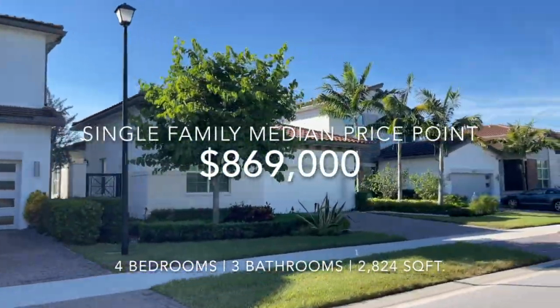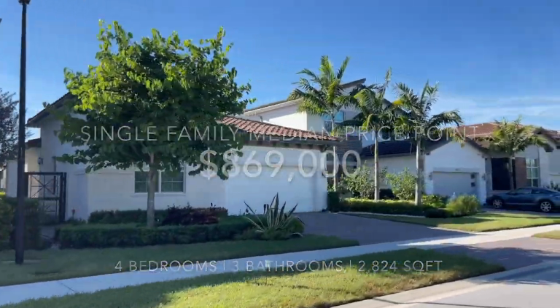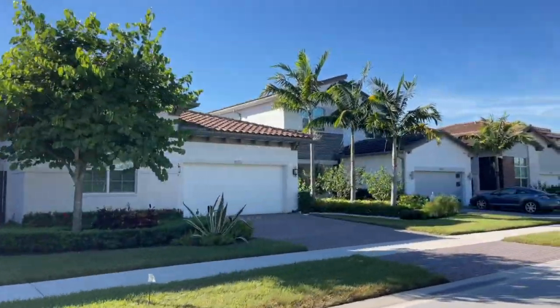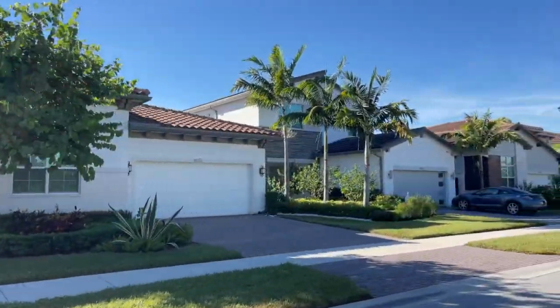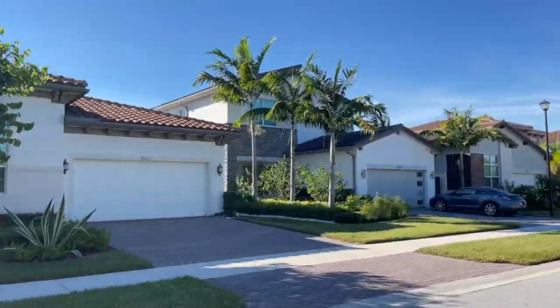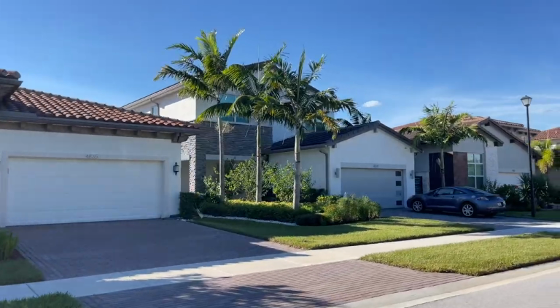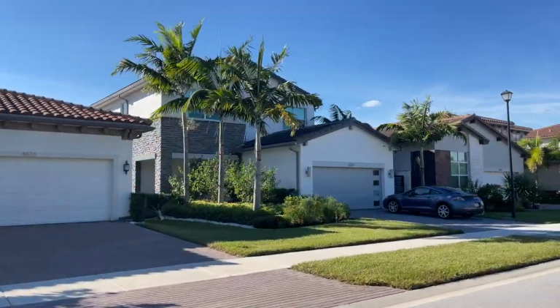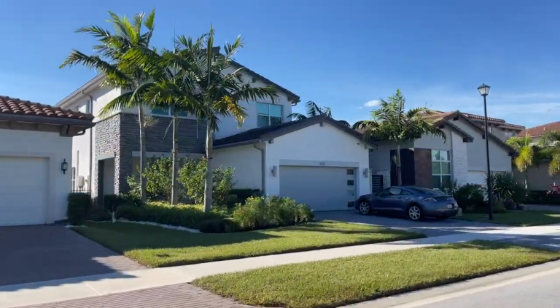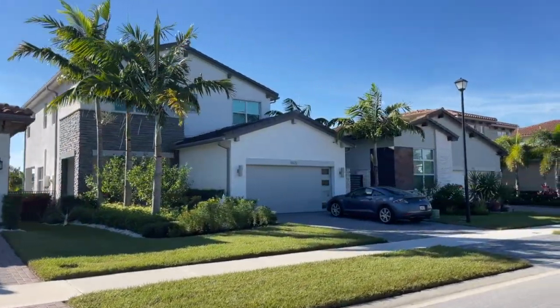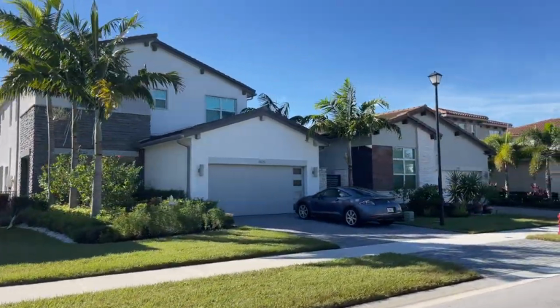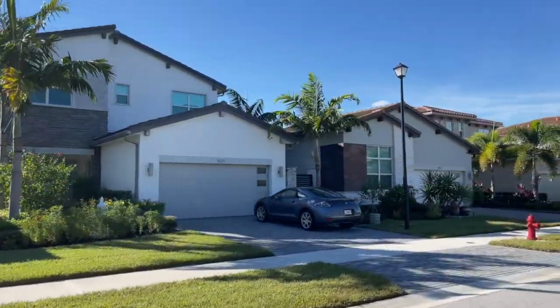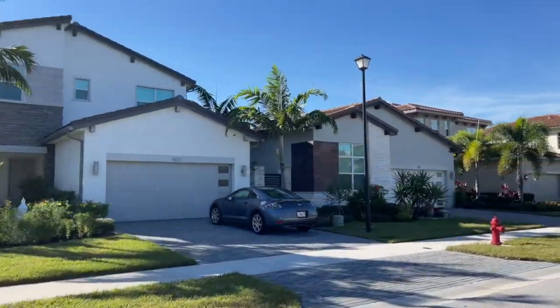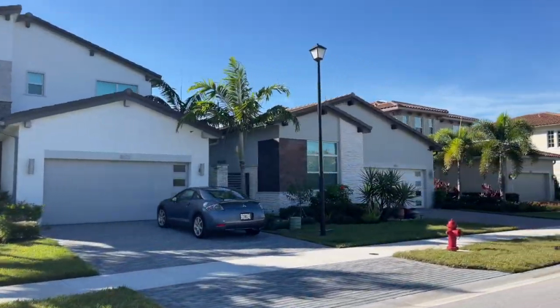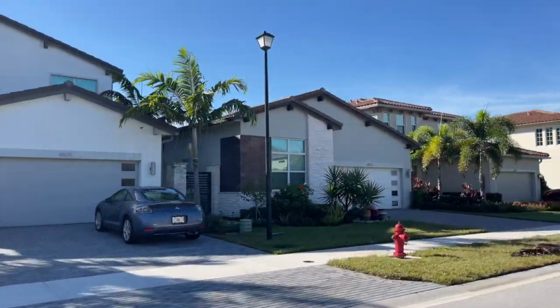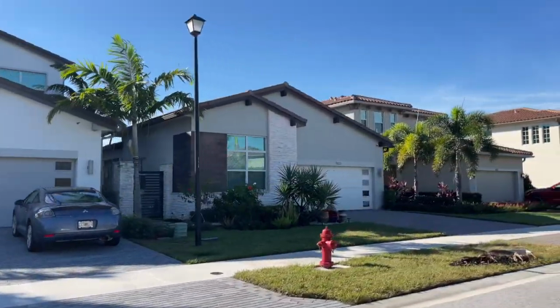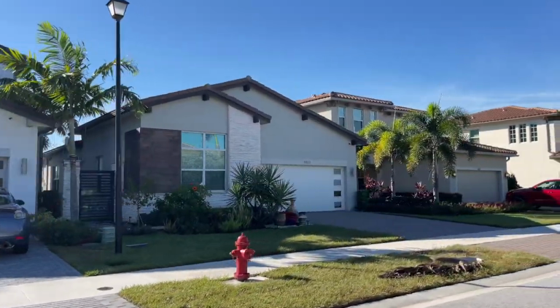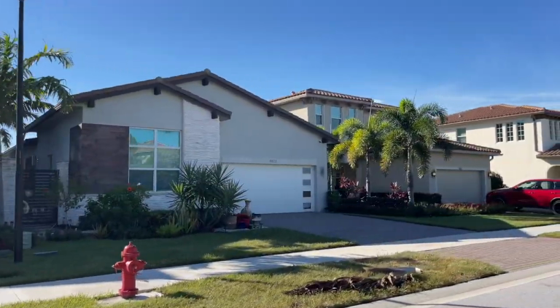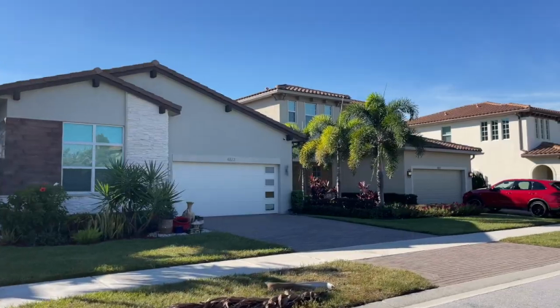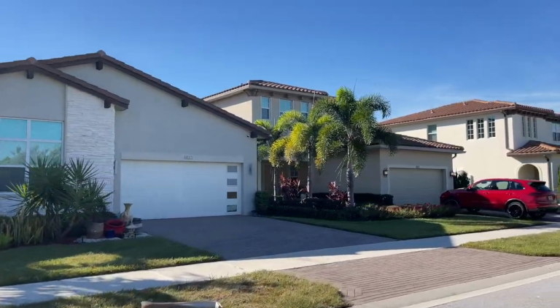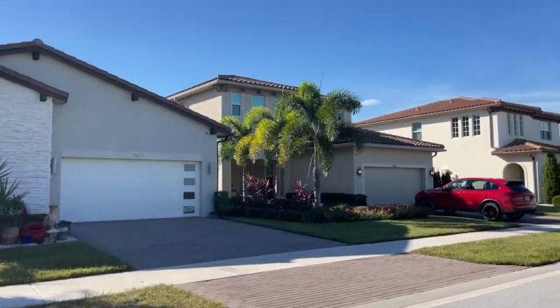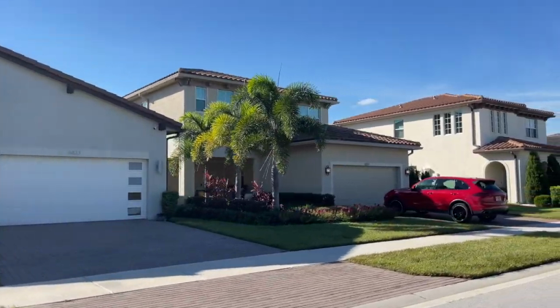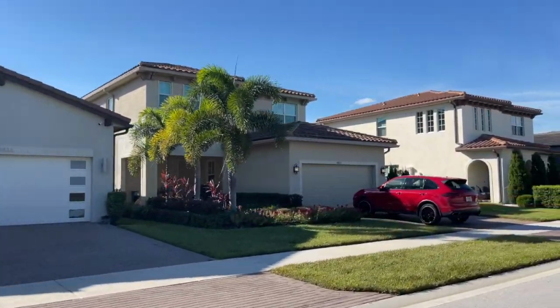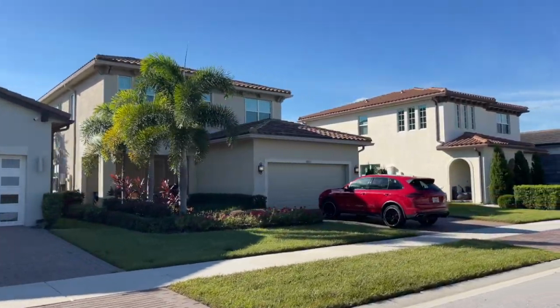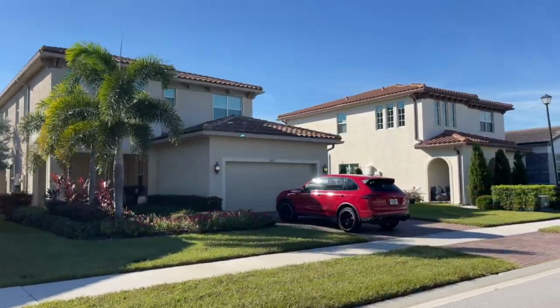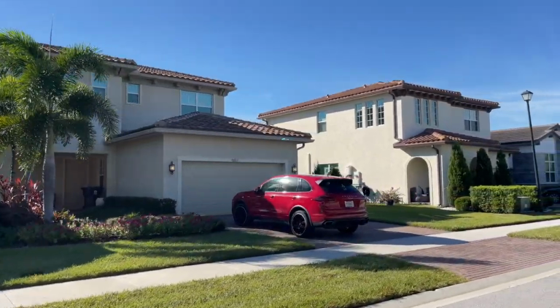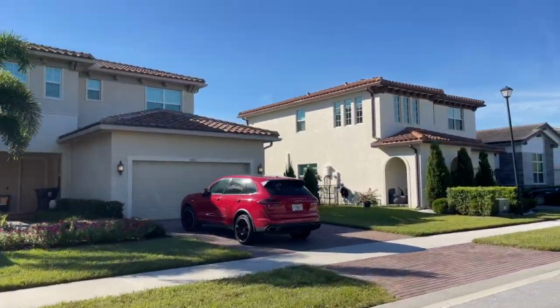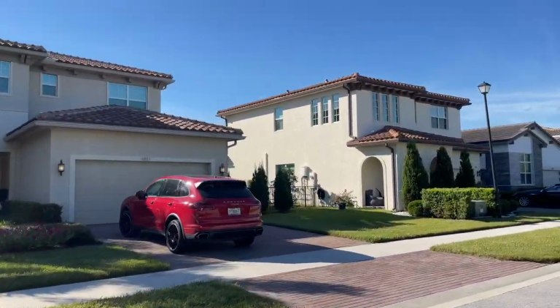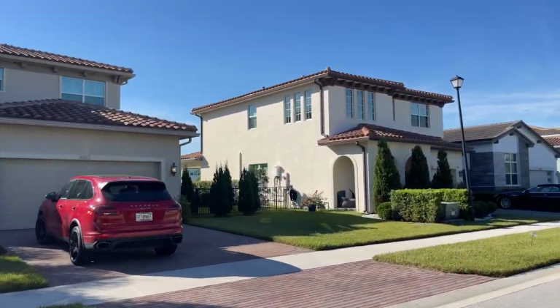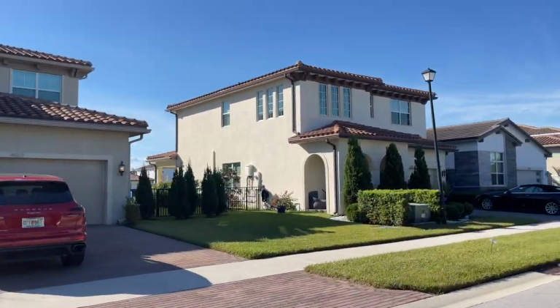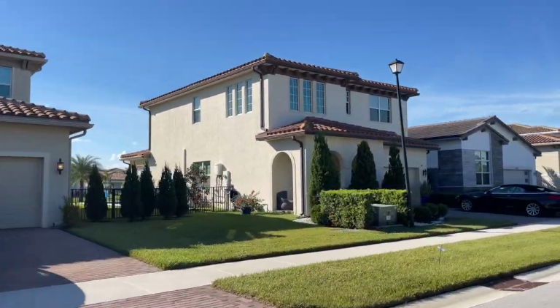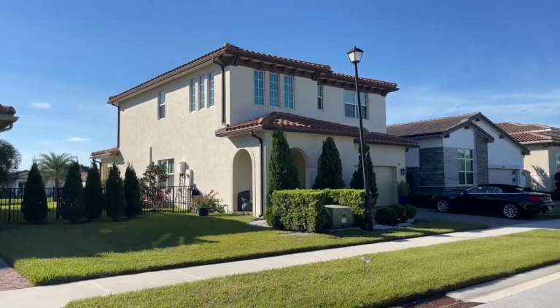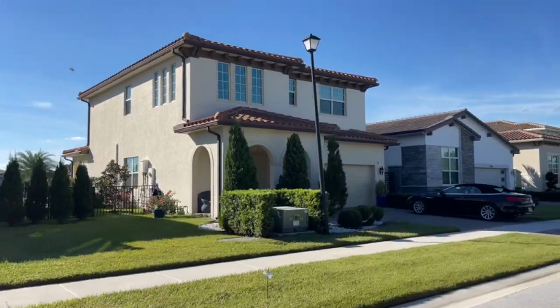All of the homes here are part of an HOA which includes some great amenities such as a swimming pool, cabana area, a tot lot for your little ones, neighborhood parks, and open green spaces for your furry friends as well.